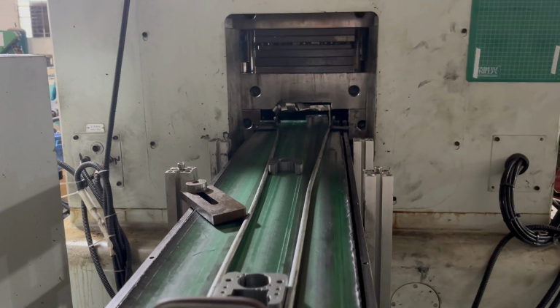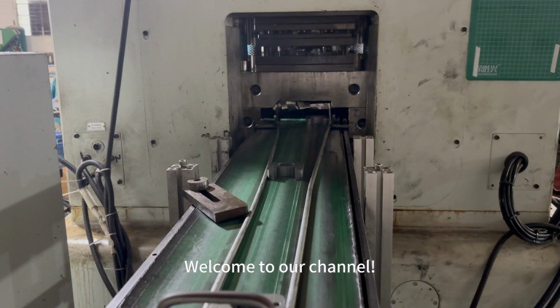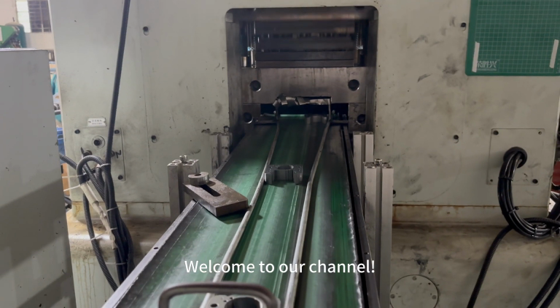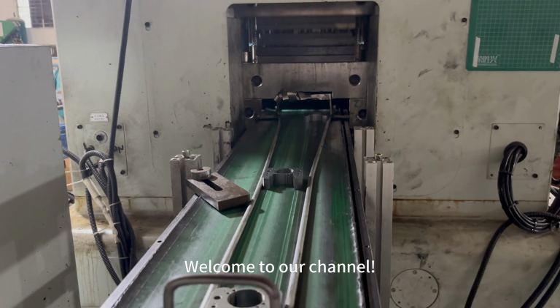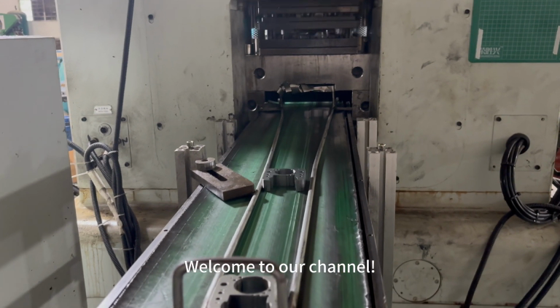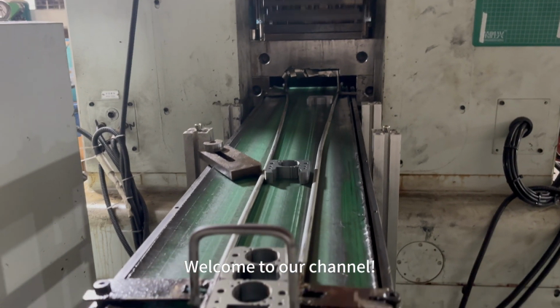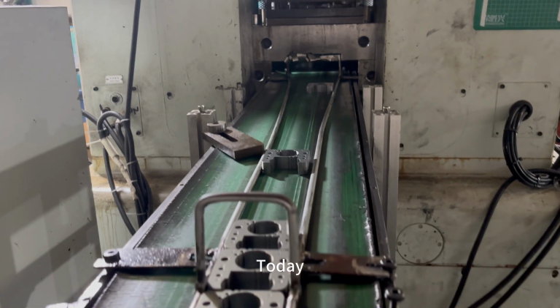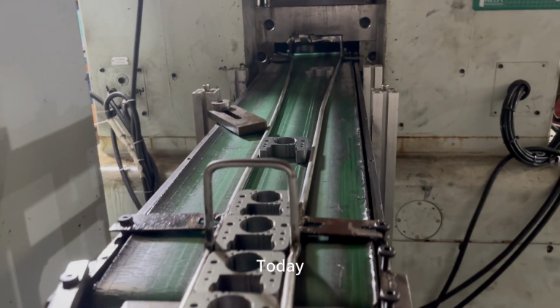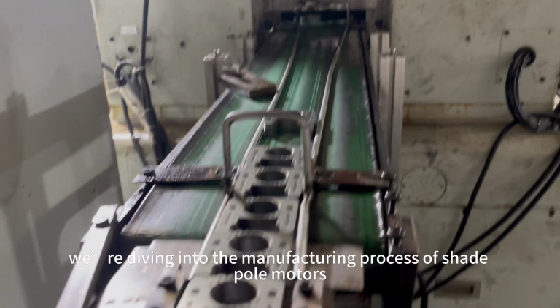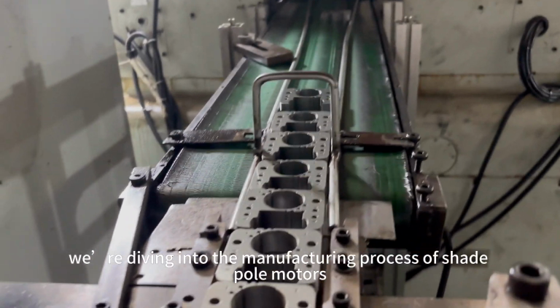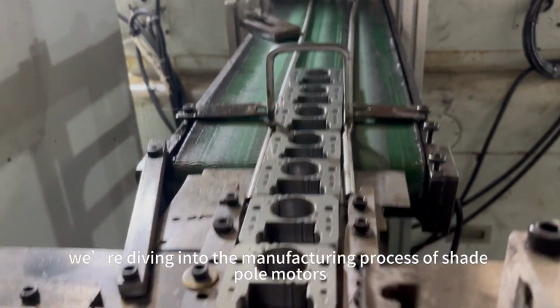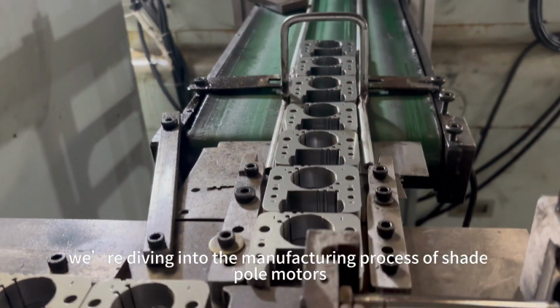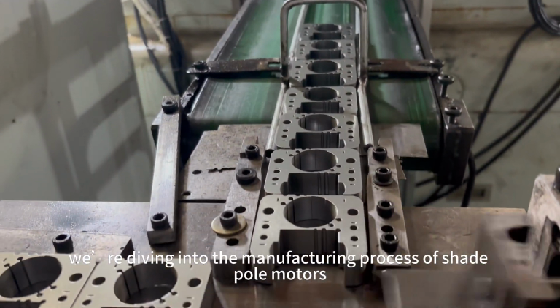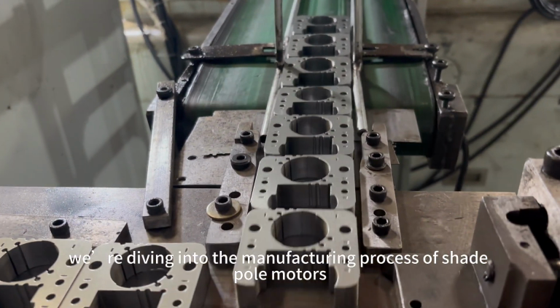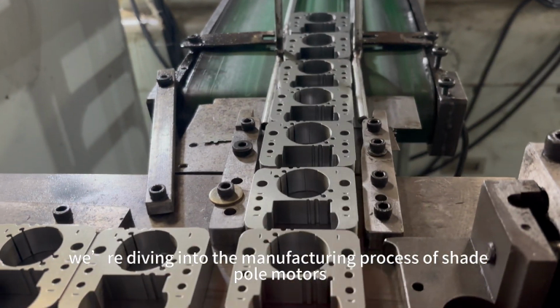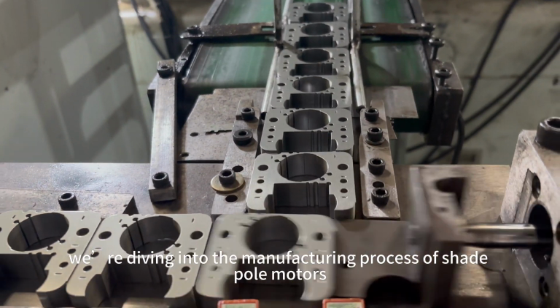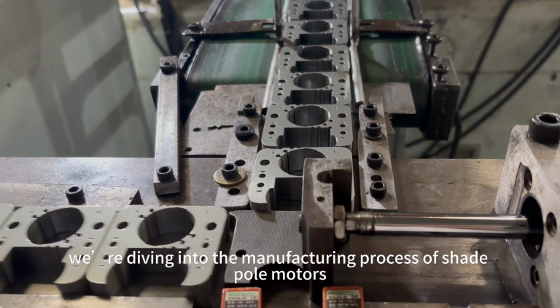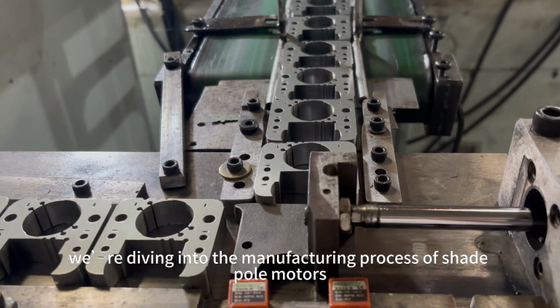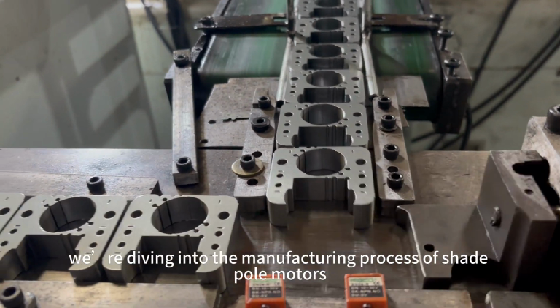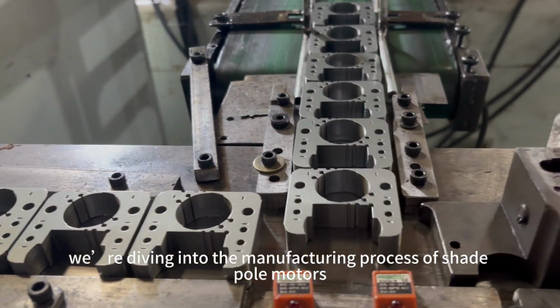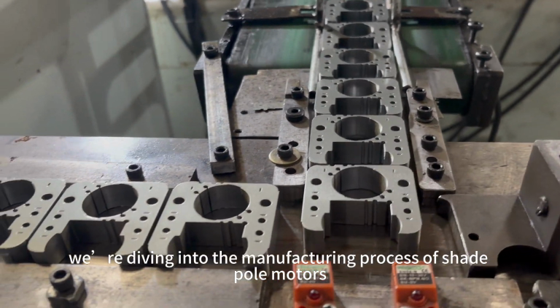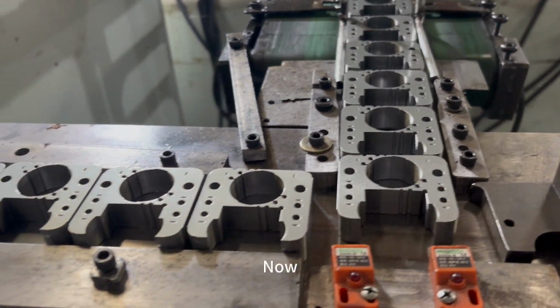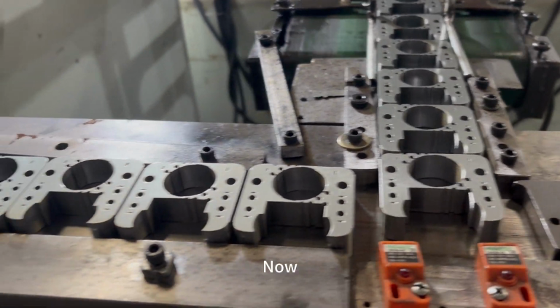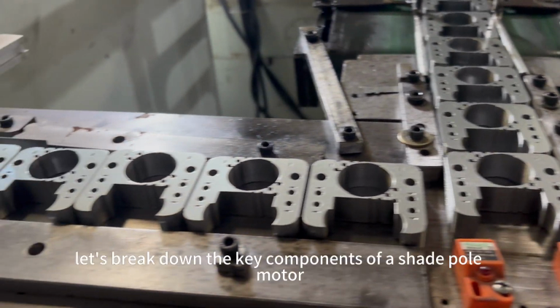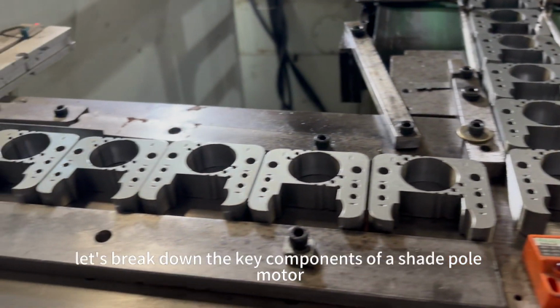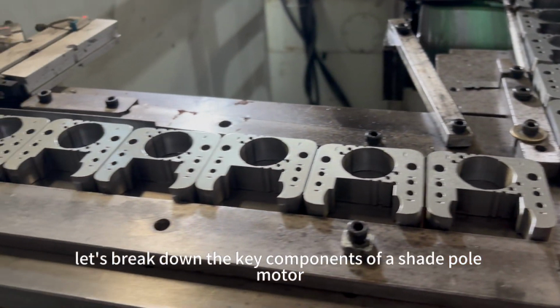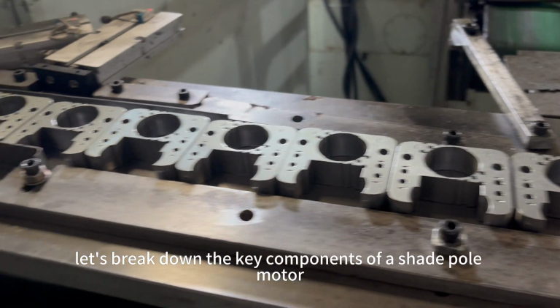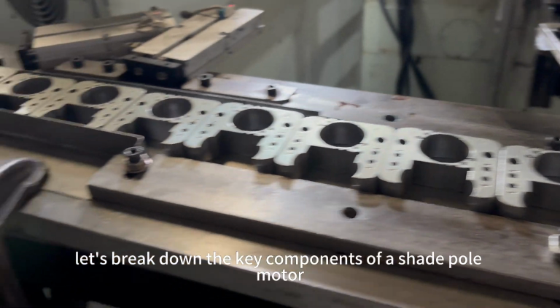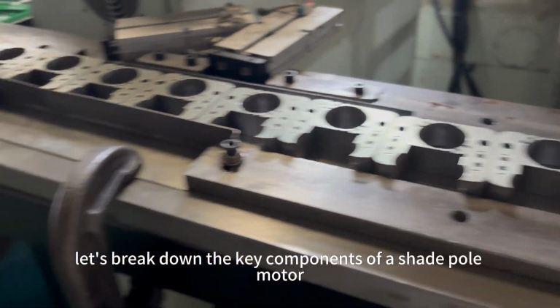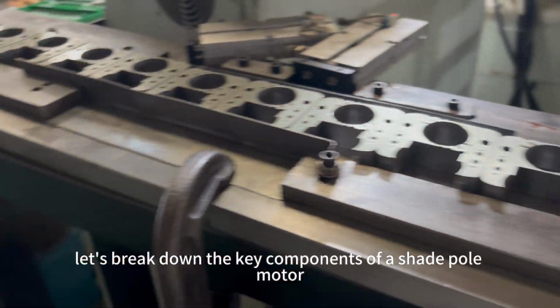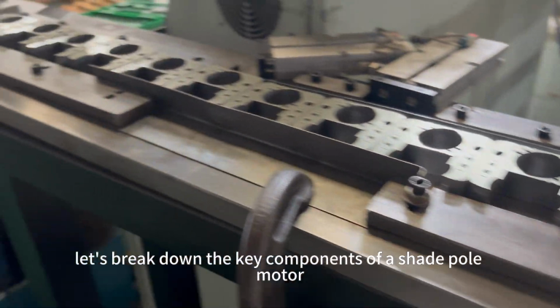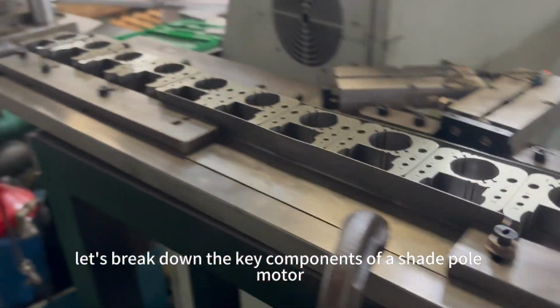Welcome to our channel. Today, we're diving into the manufacturing process of shade pole motors. Now, let's break down the key components of a shade pole motor.